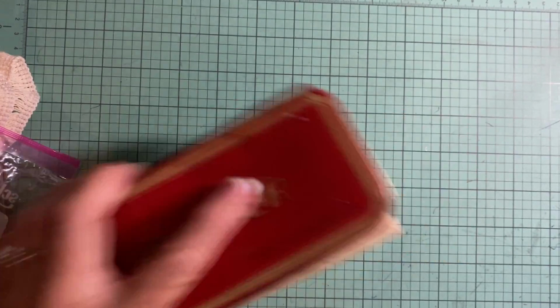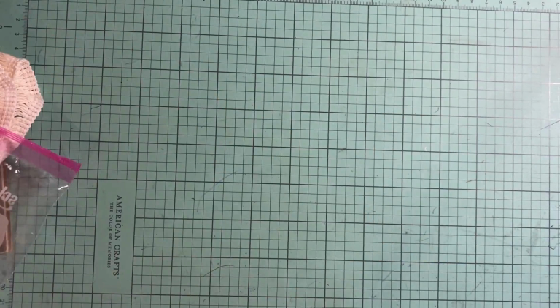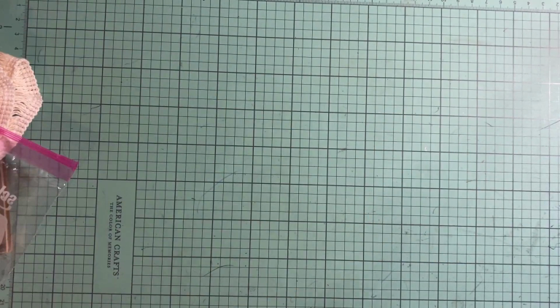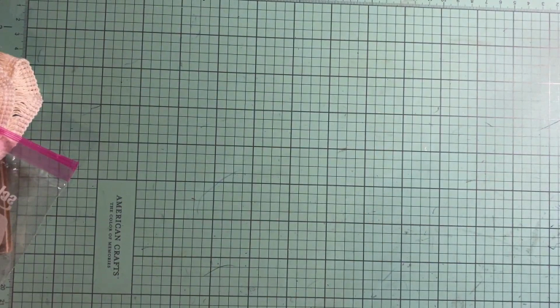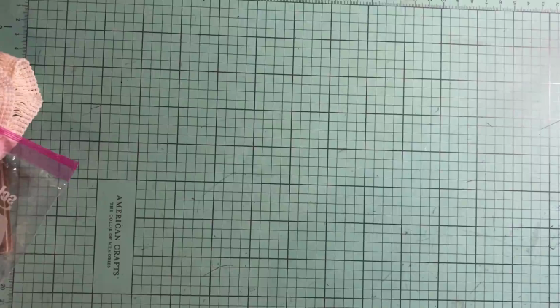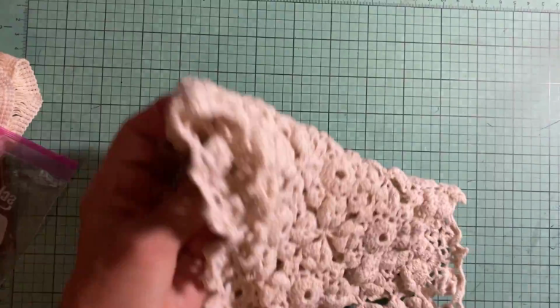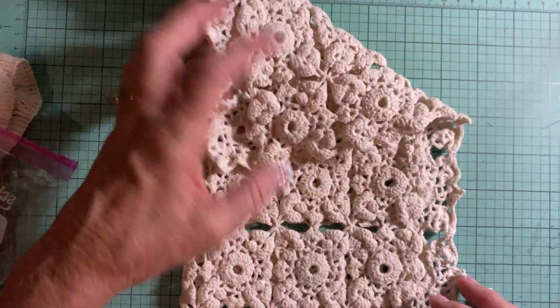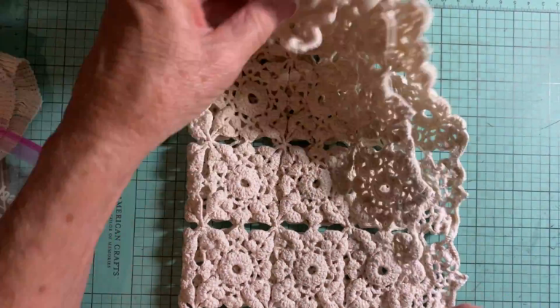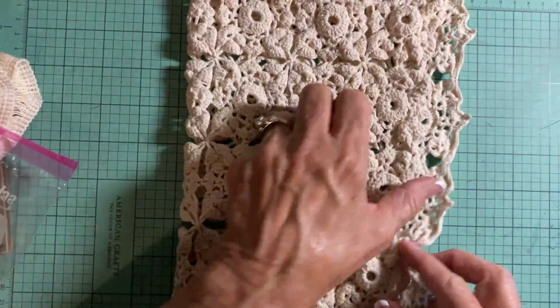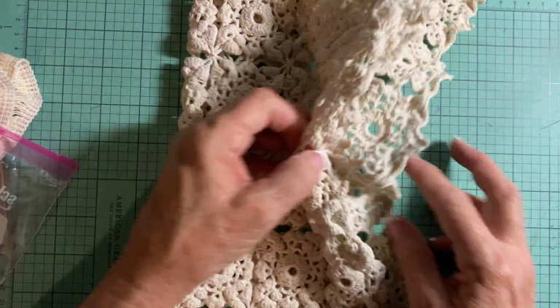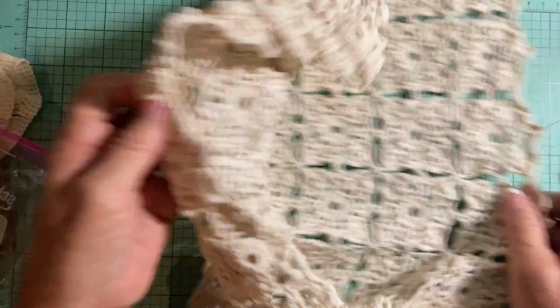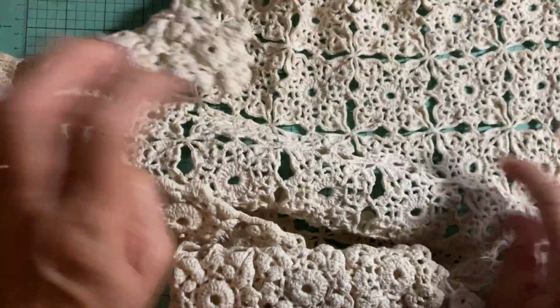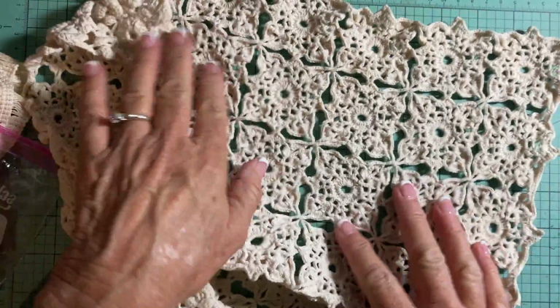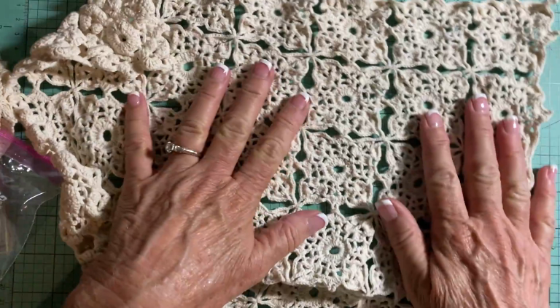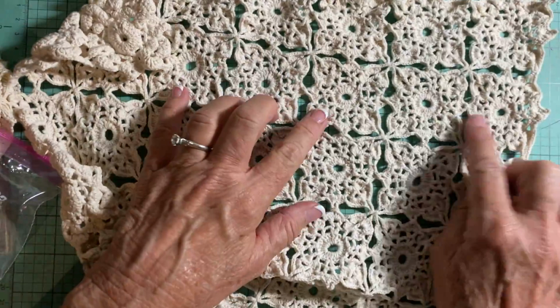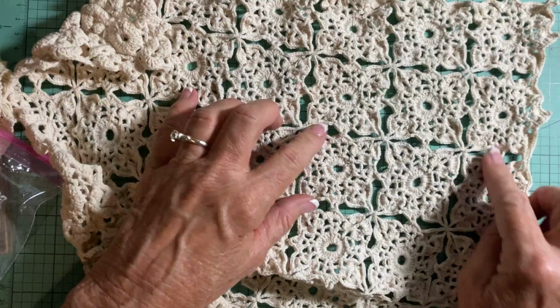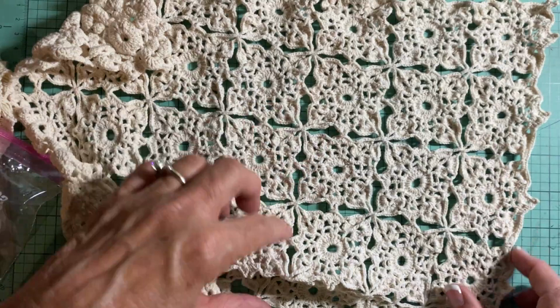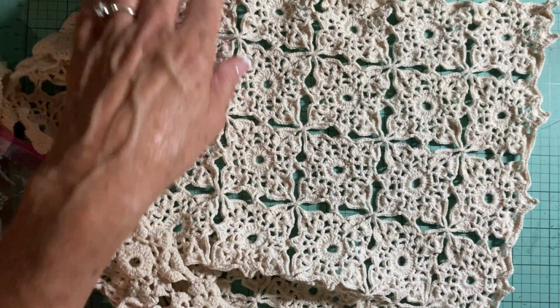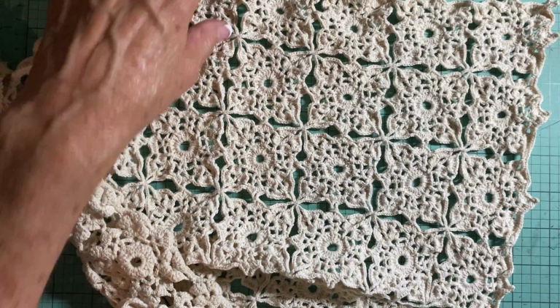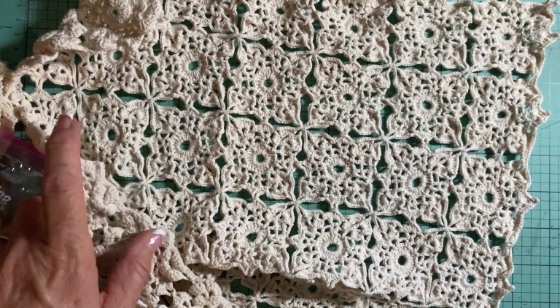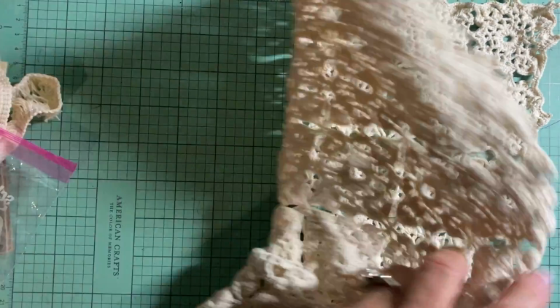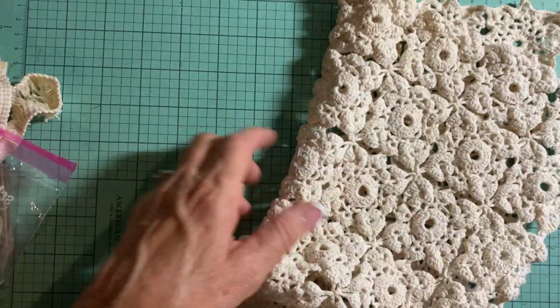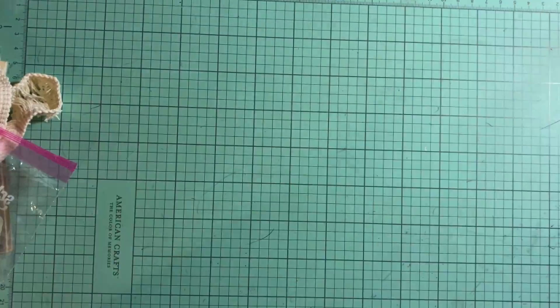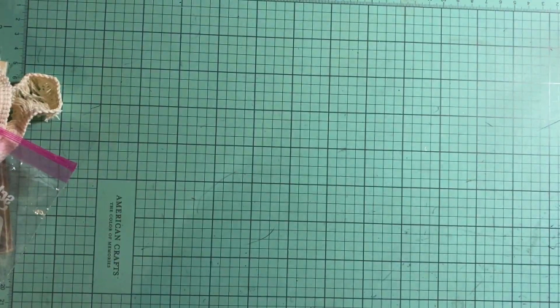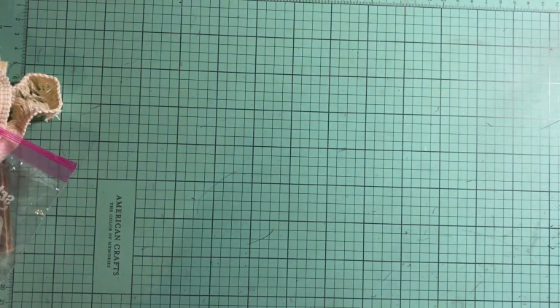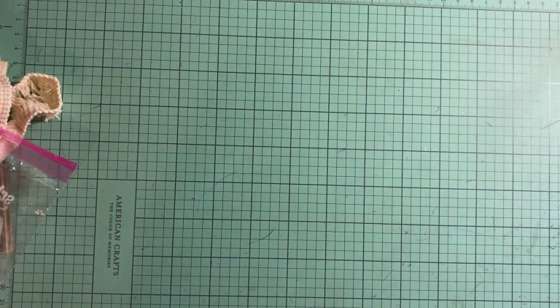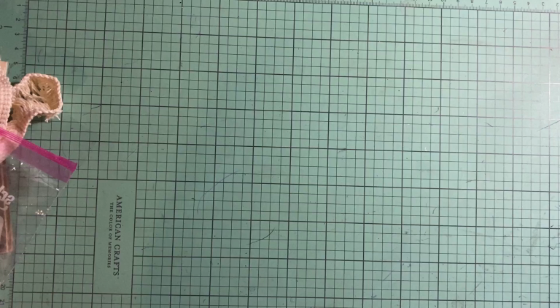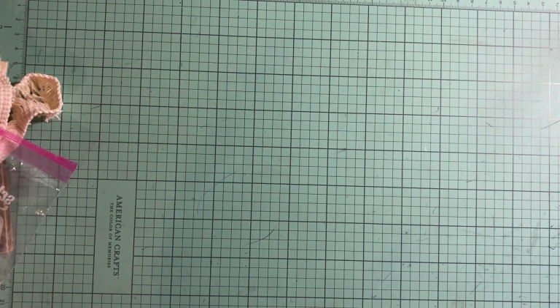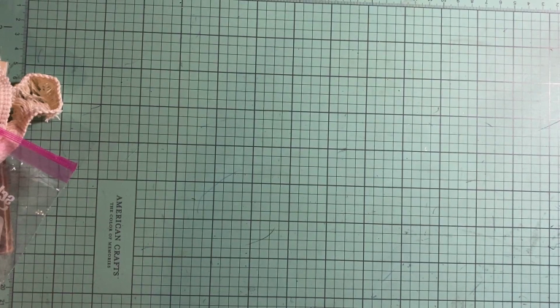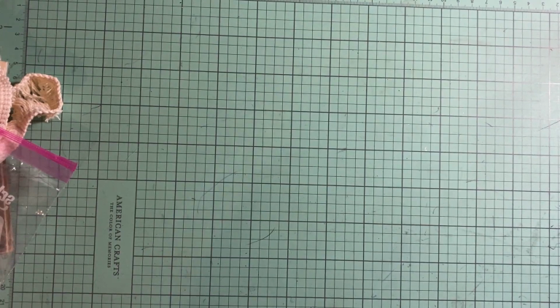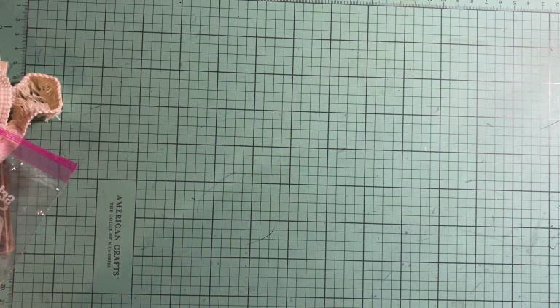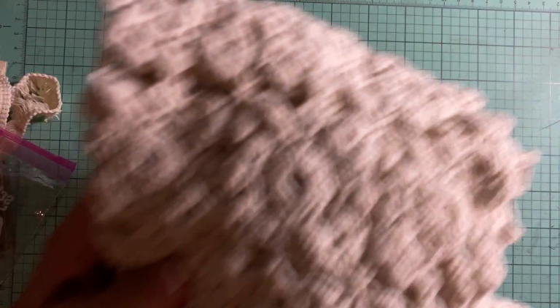I just listed this — it's a crocheted table runner, but if you bought it and wanted to cut it apart, you can use those pieces as doilies. It's about 36 inches by 15 inches.